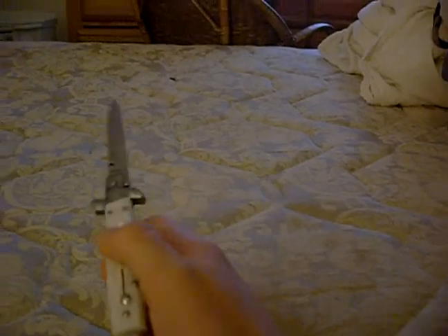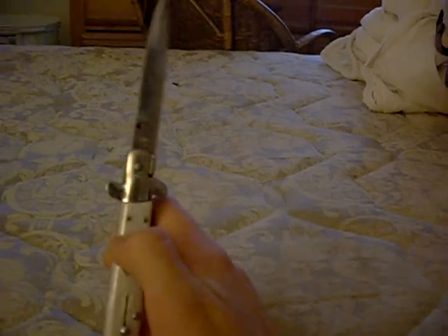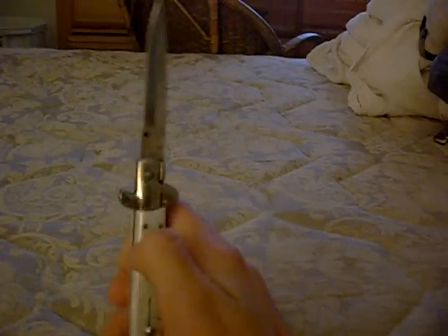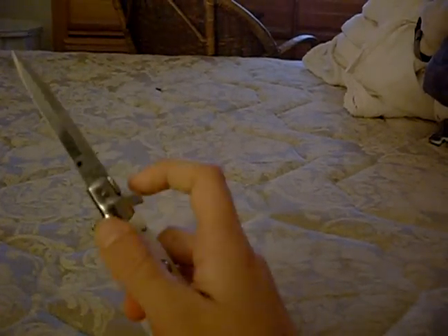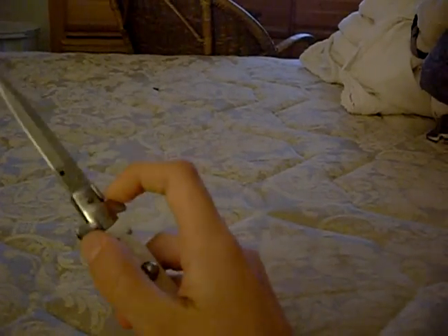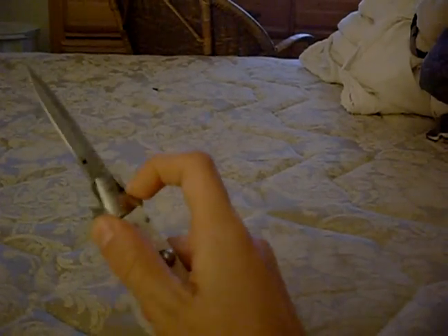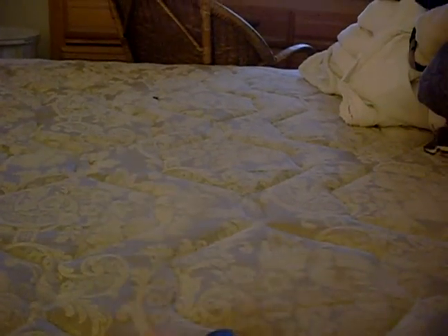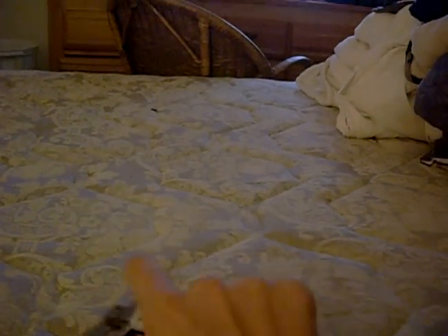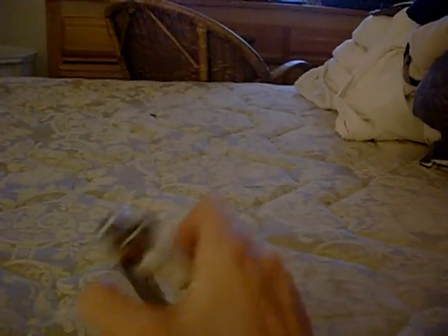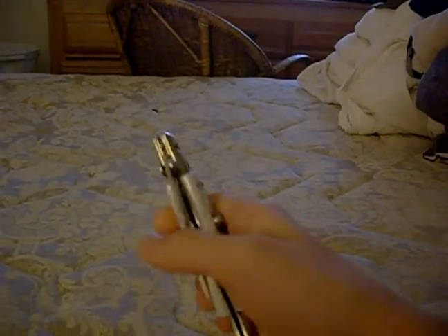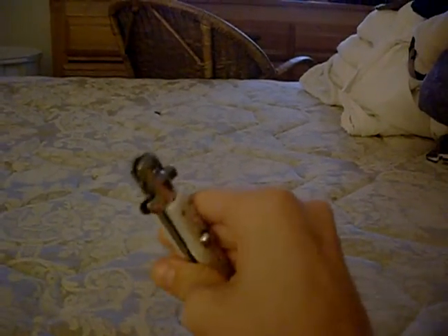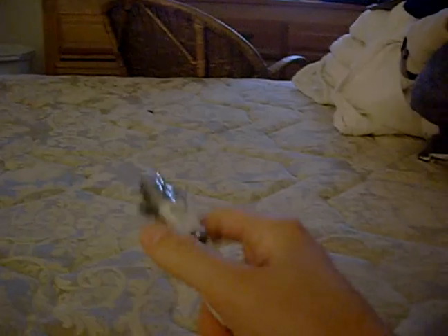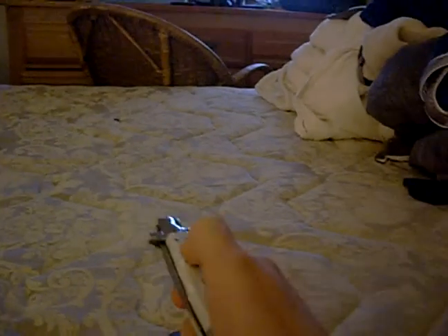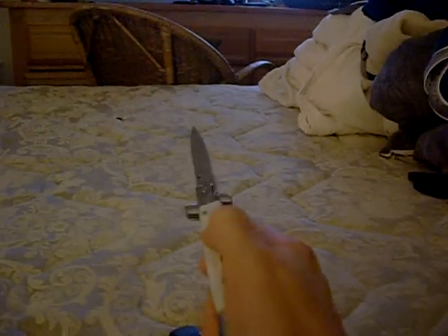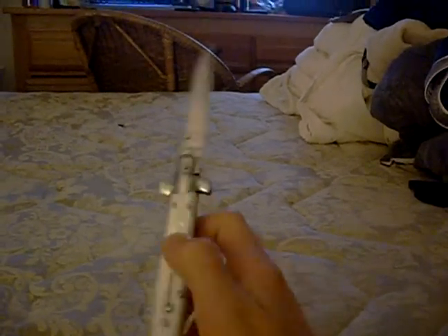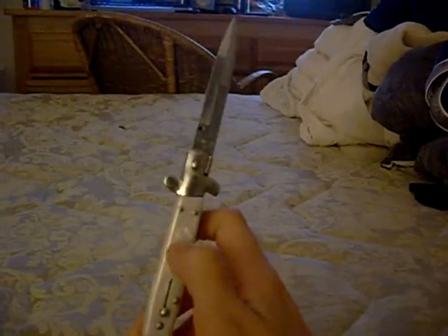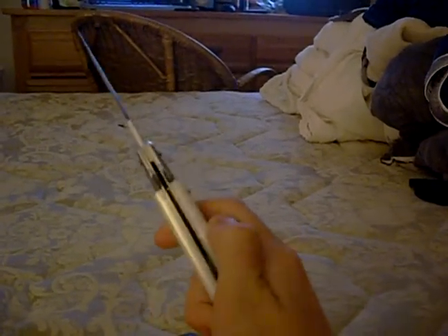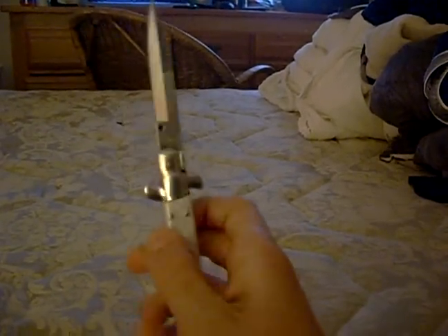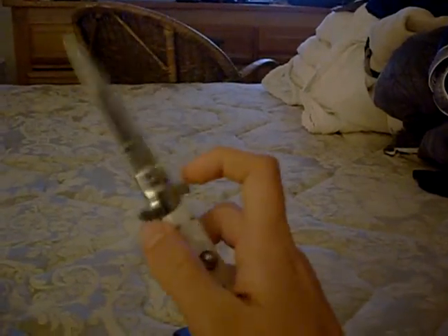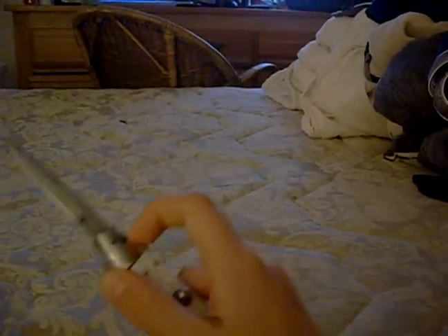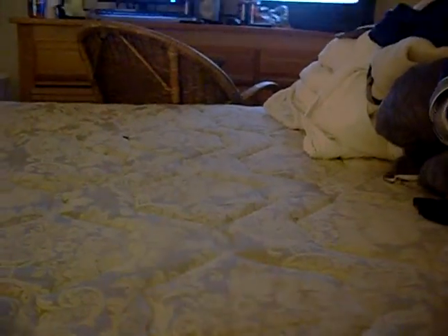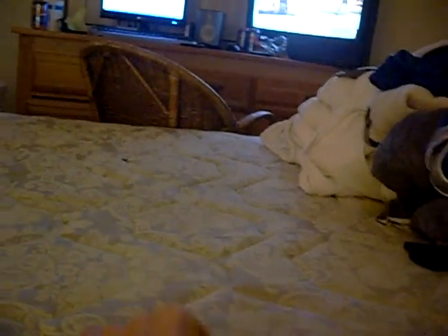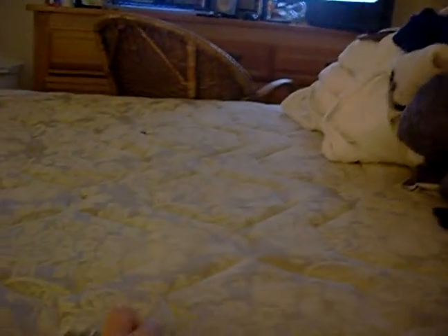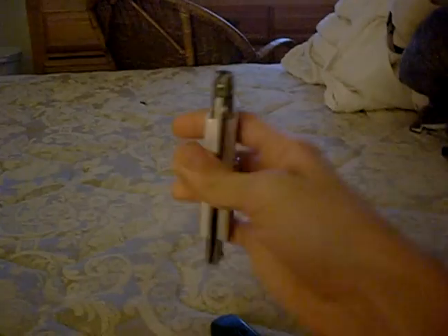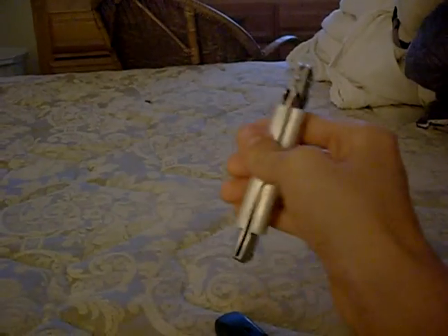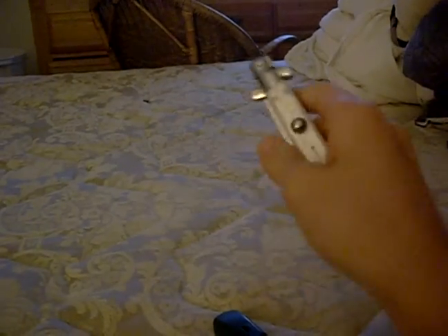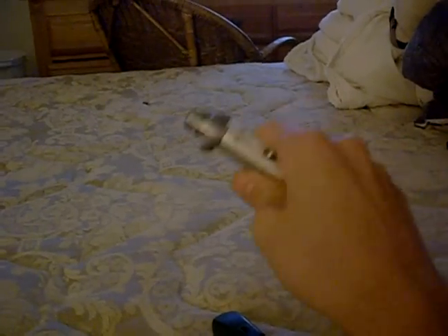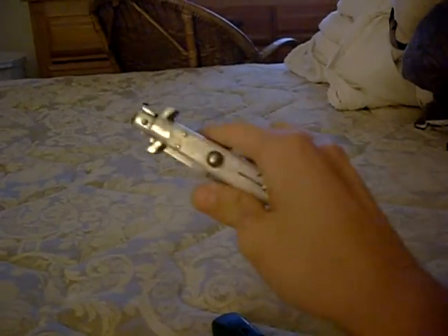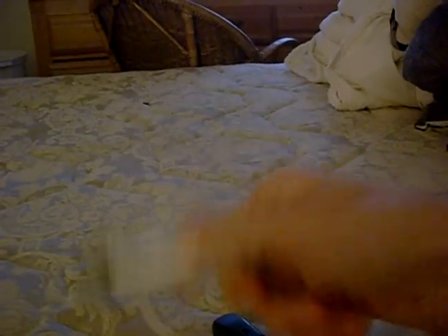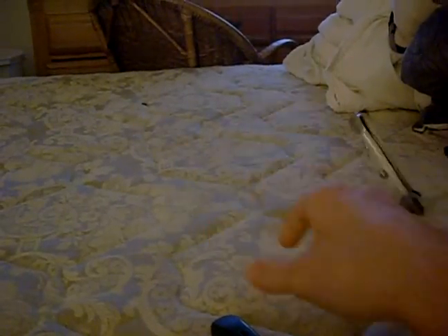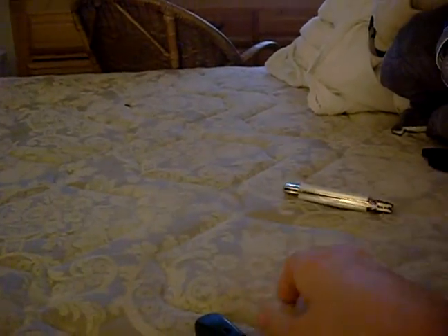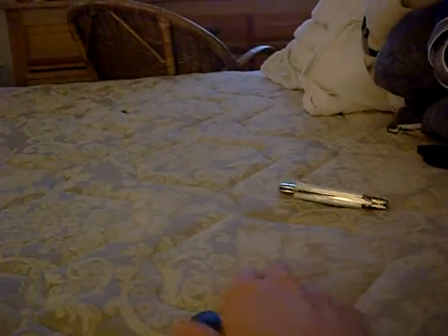I wouldn't recommend buying a stiletto at all because it's one of those Chinese clone ones where the spring is pretty much crap. It's still a cool knife to flick out and scare someone, really cool style, but that's all the point — that knife sucks.